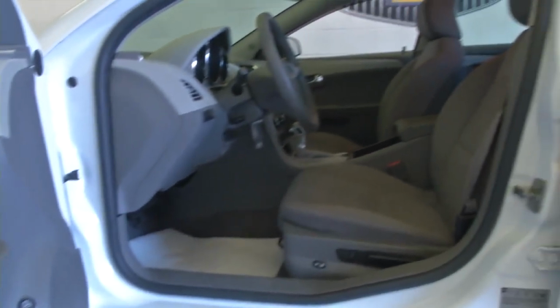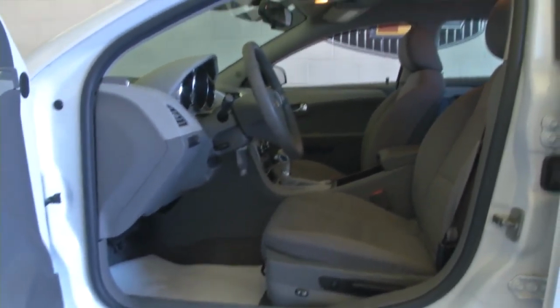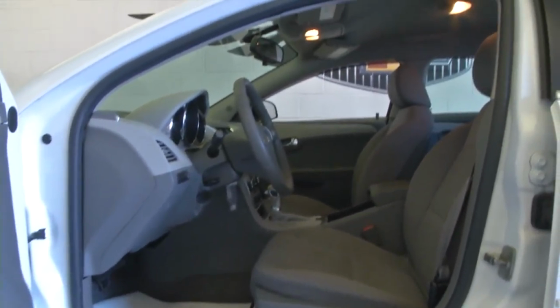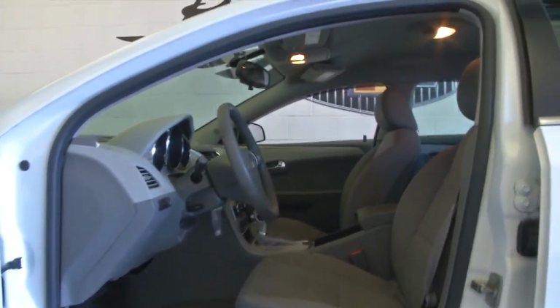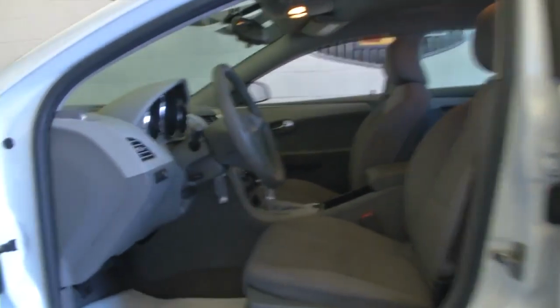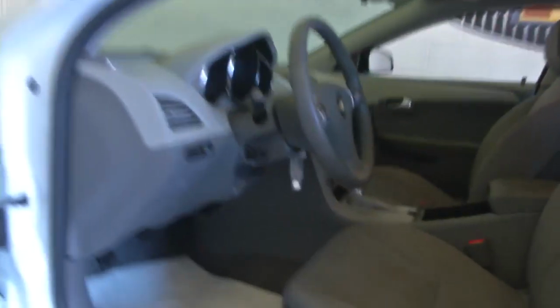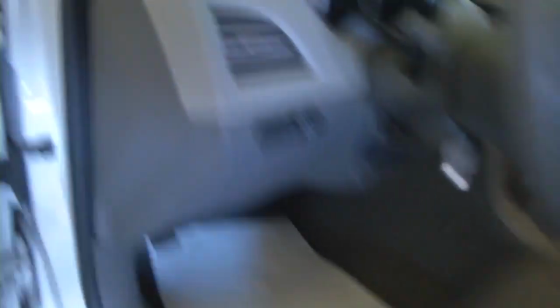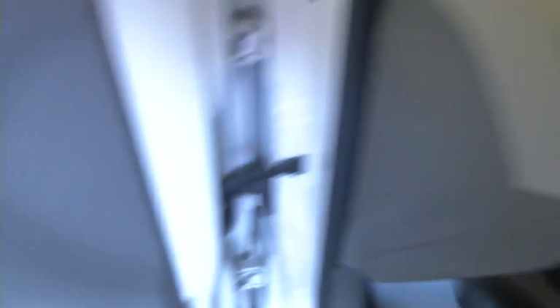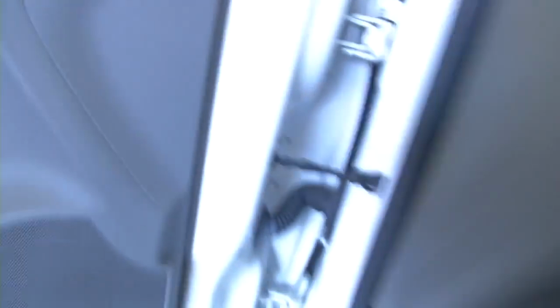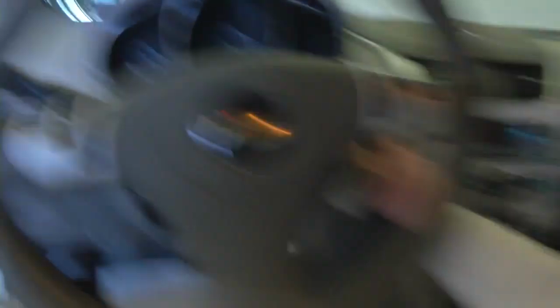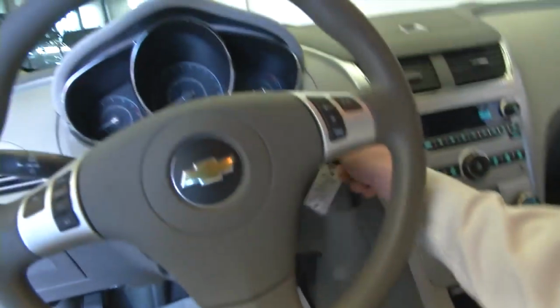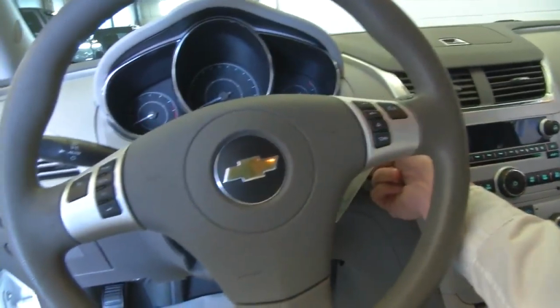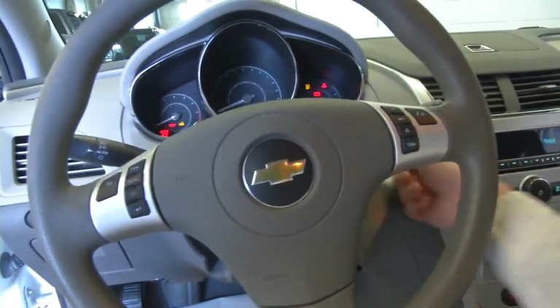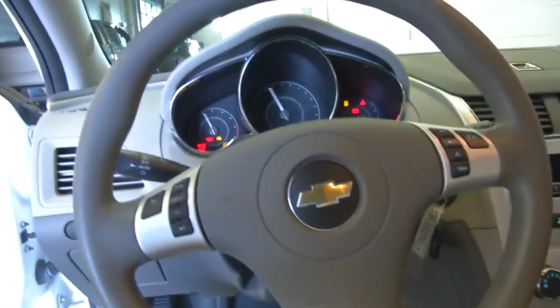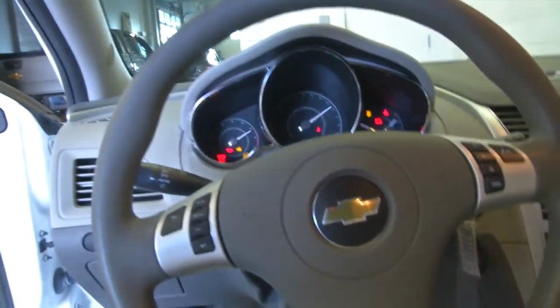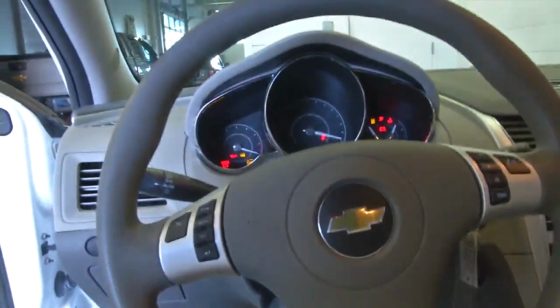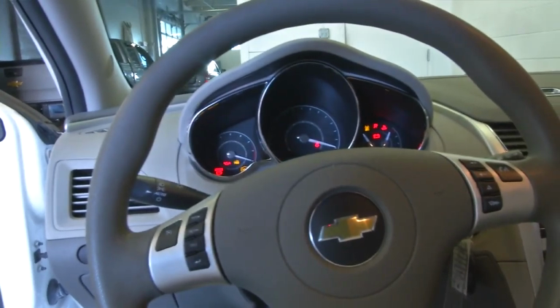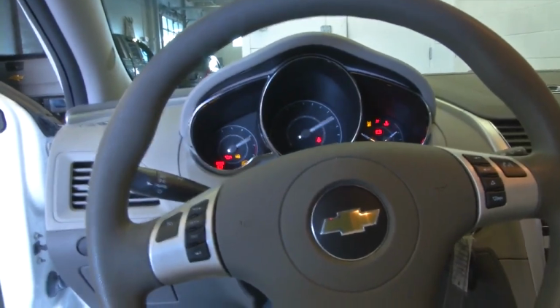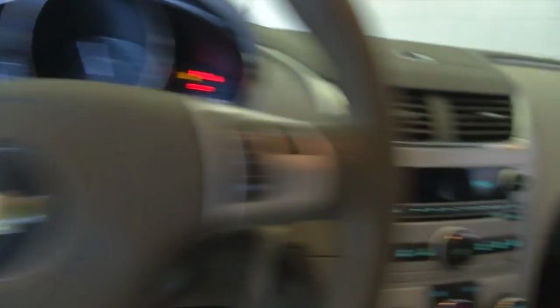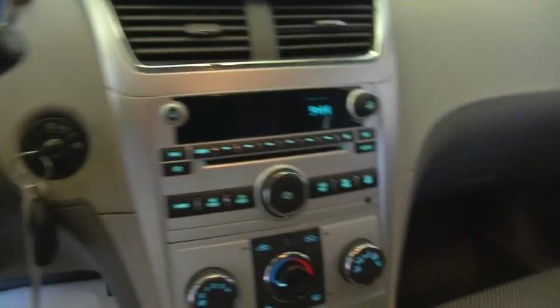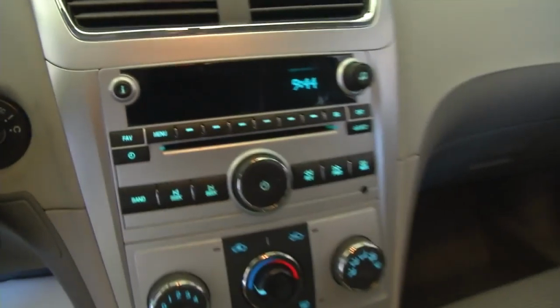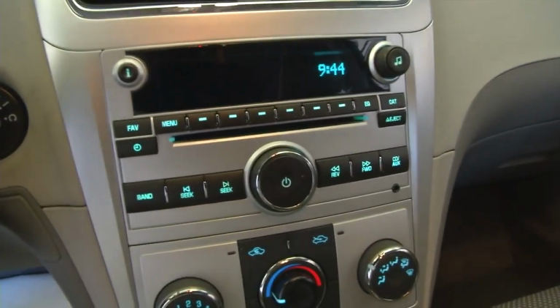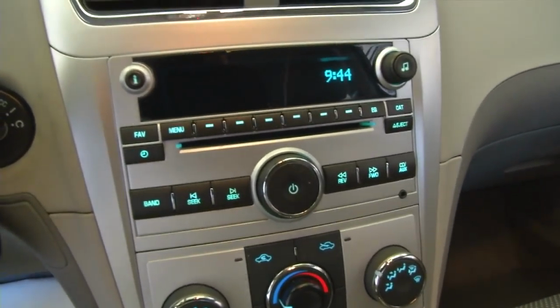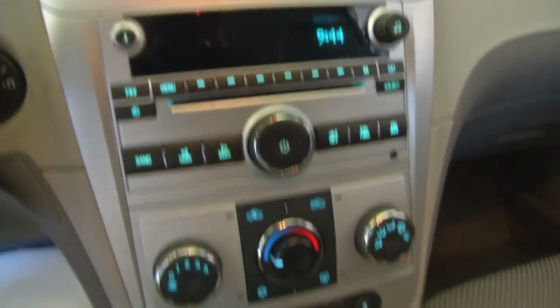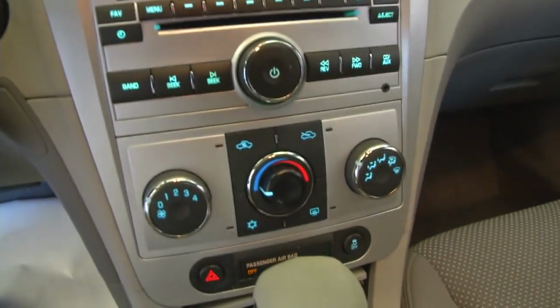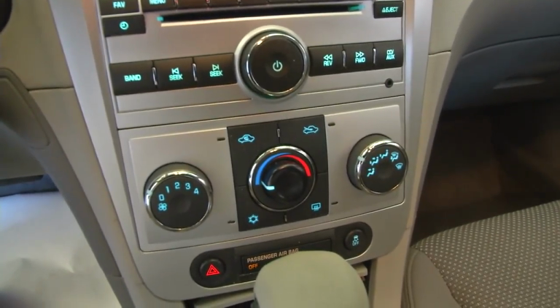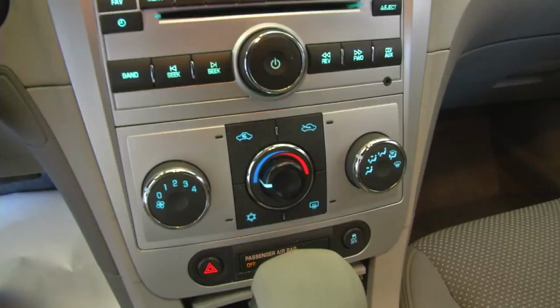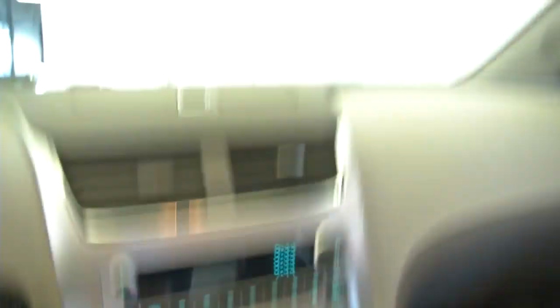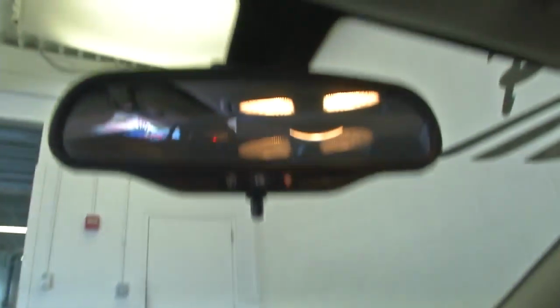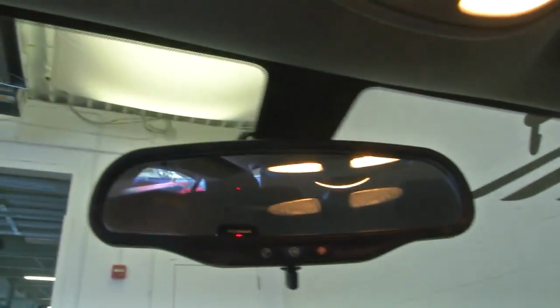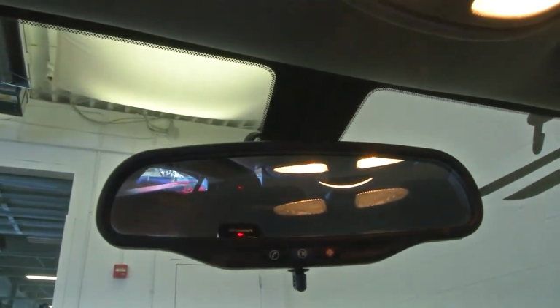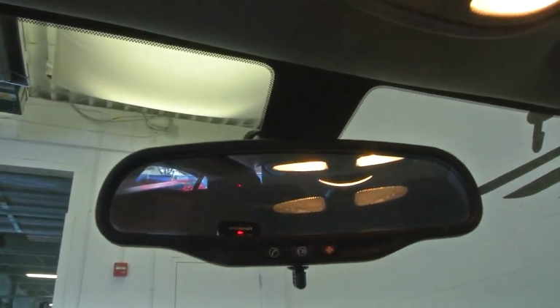Let's hop in and start it up. Cruise control and audio controls are mounted on the steering wheel. AM, FM, and XM radio is available with a subscription. MP3 connectivity. OnStar available with a subscription.